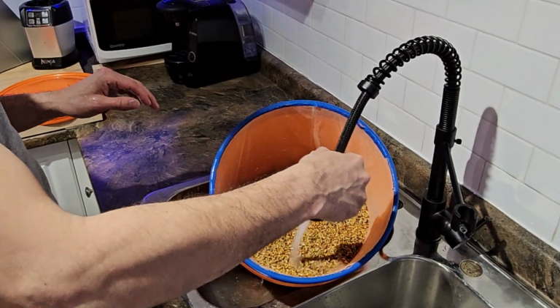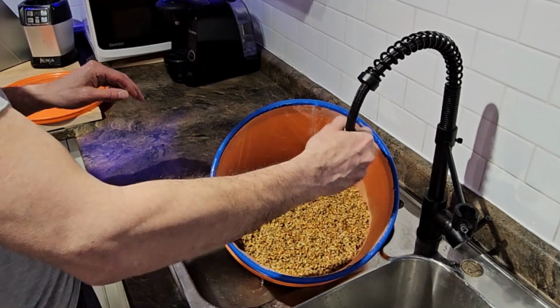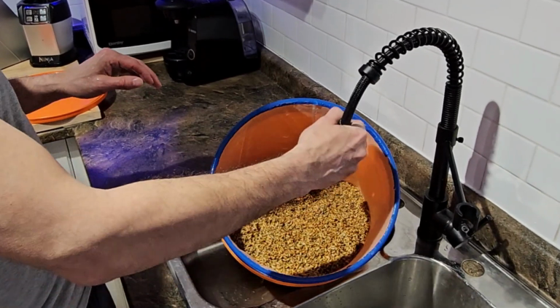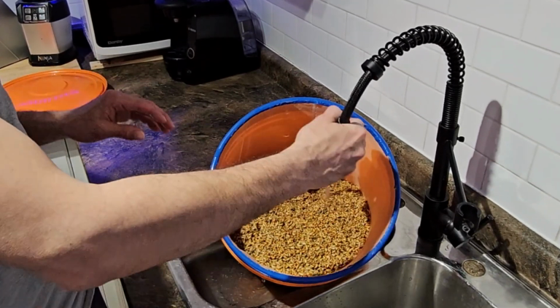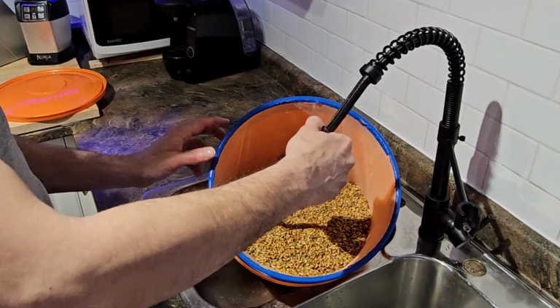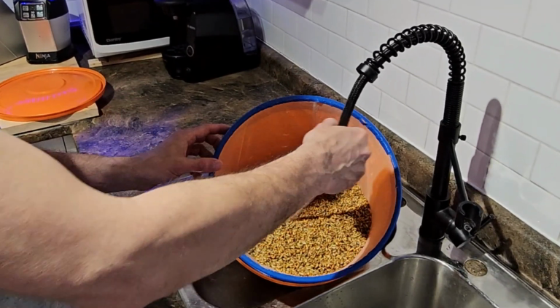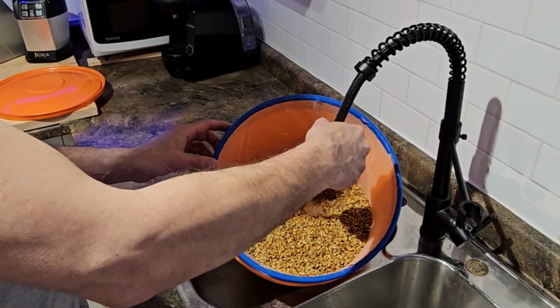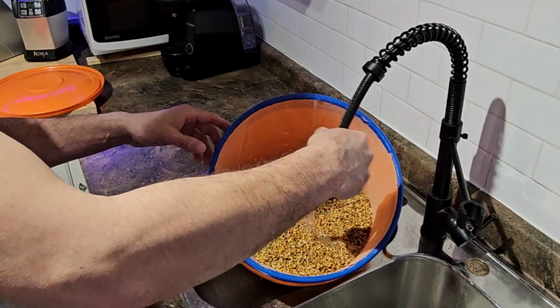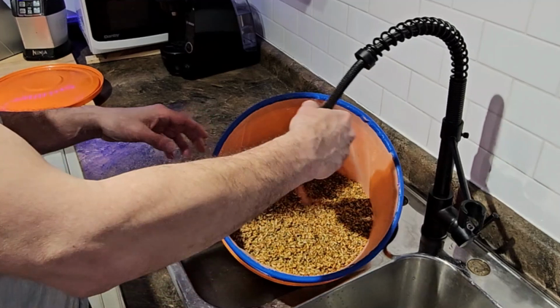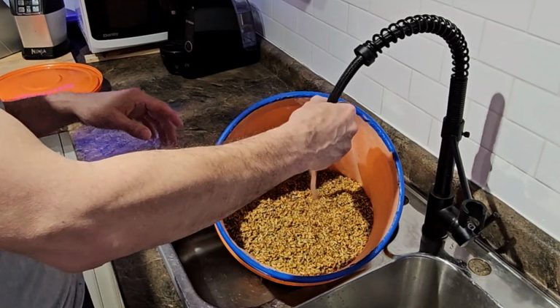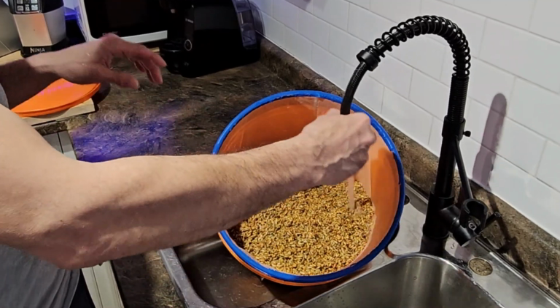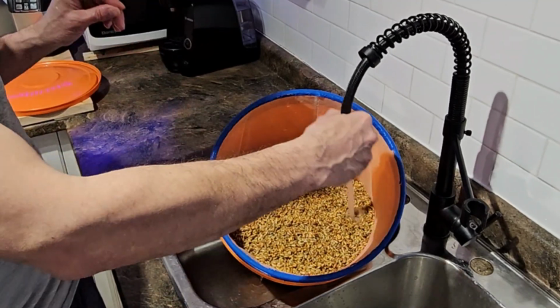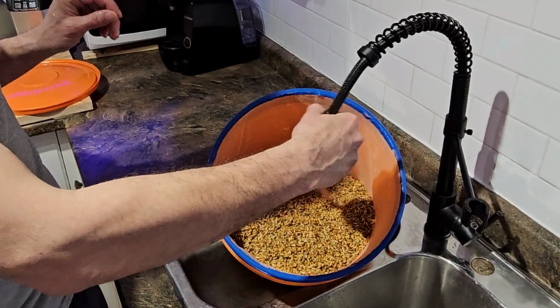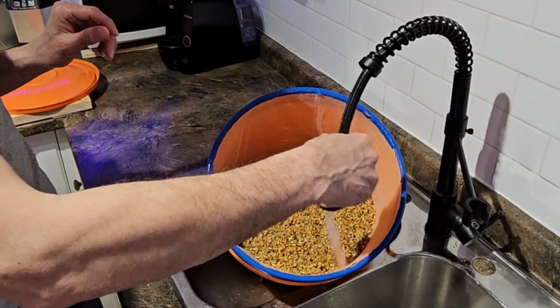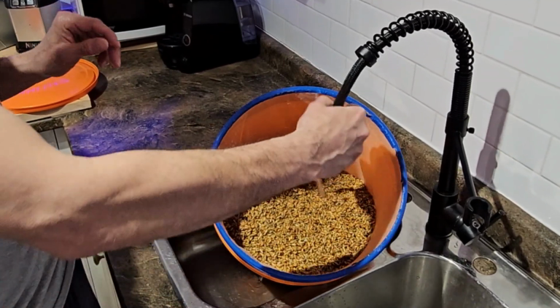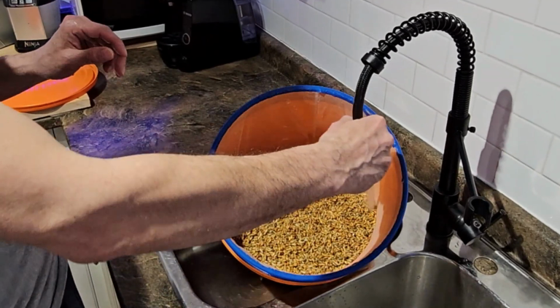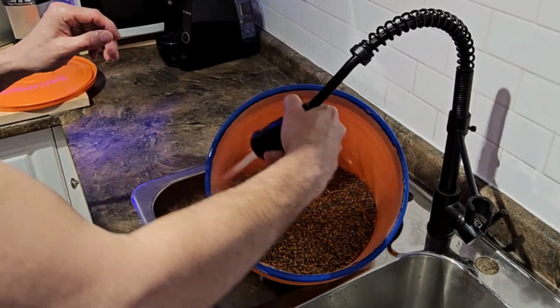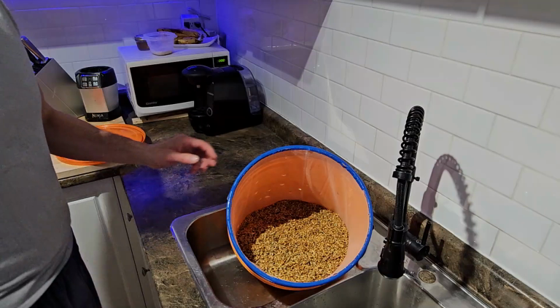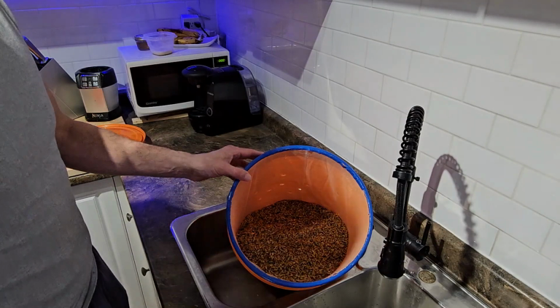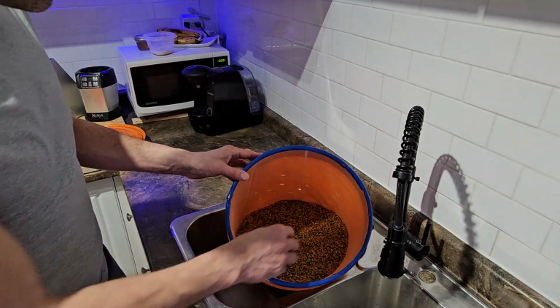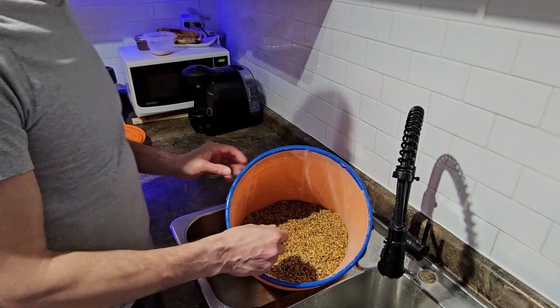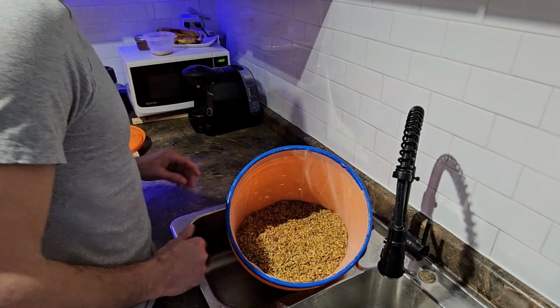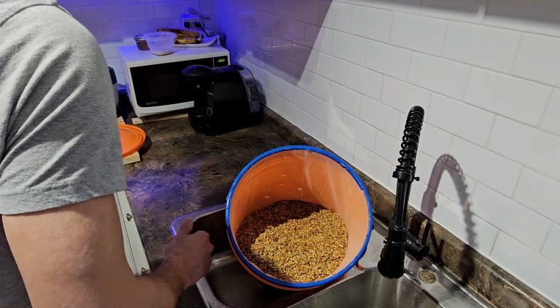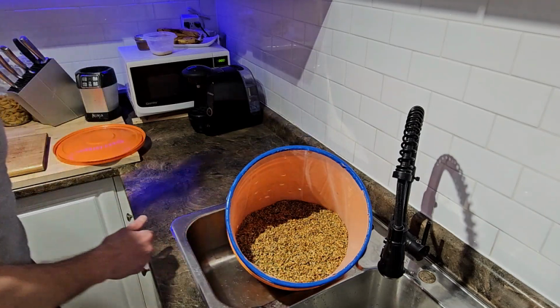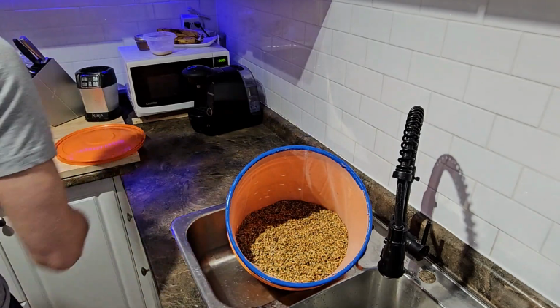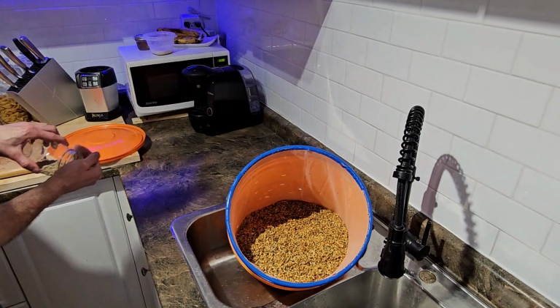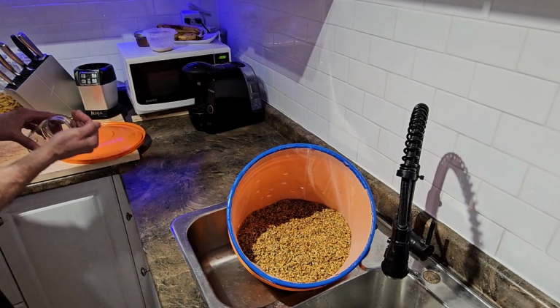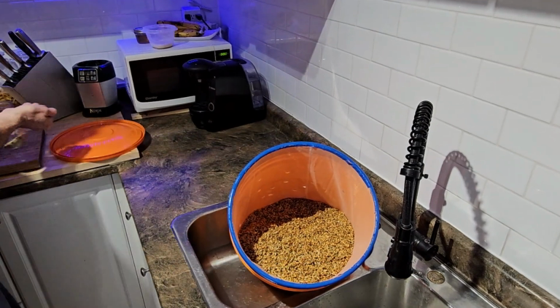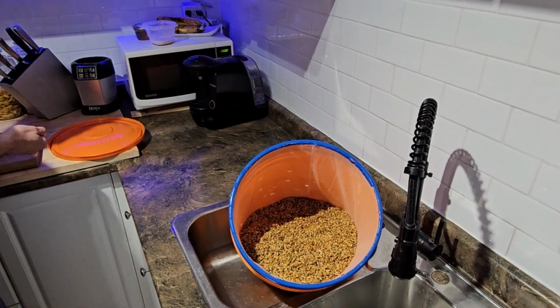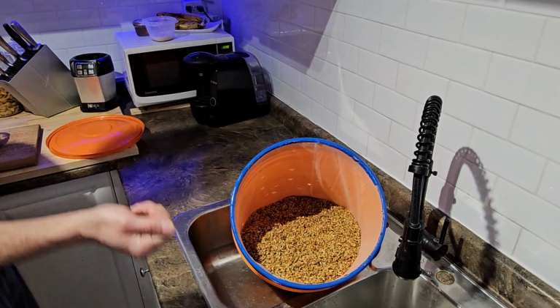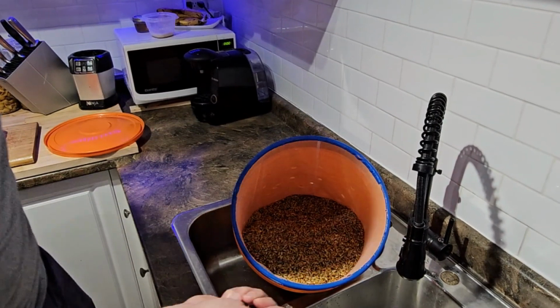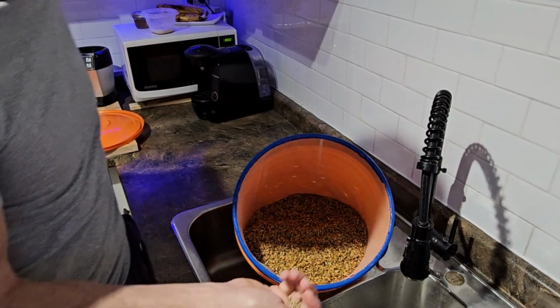First you soak them, give them a wash, sterilize, put them in jars or bags, and then pressure cook. Depending on the size of the bags and jars, that's anywhere between an hour and a half and two hours.